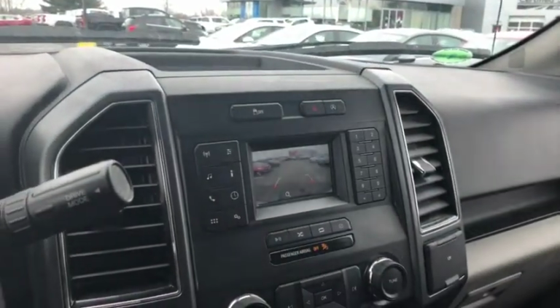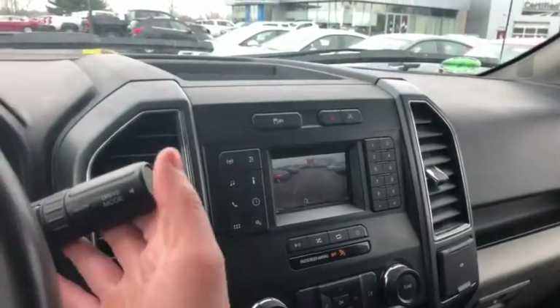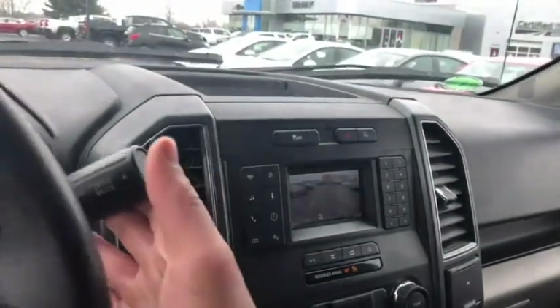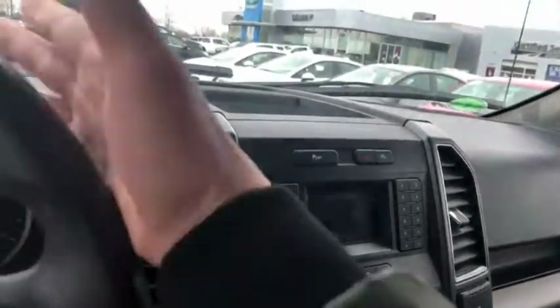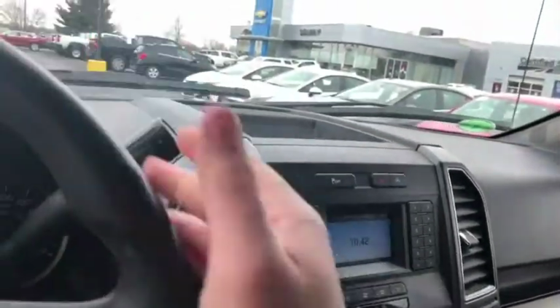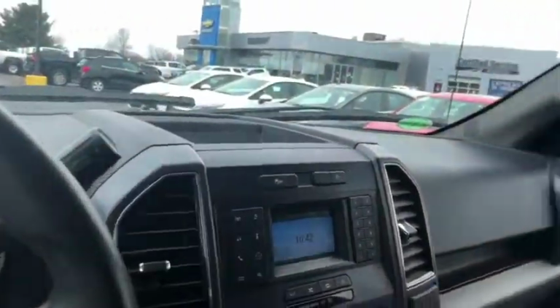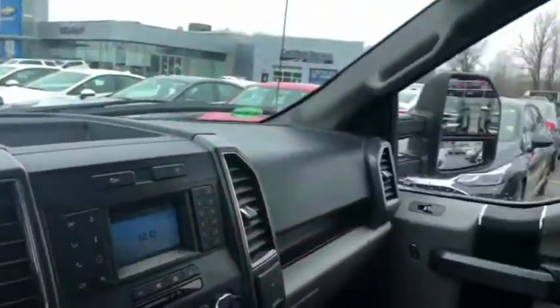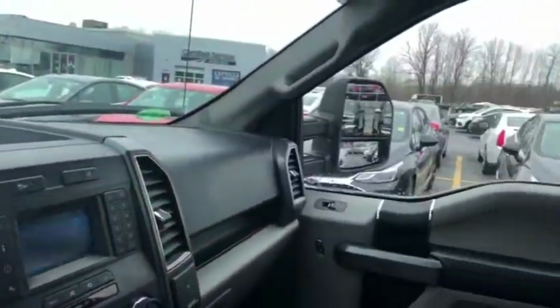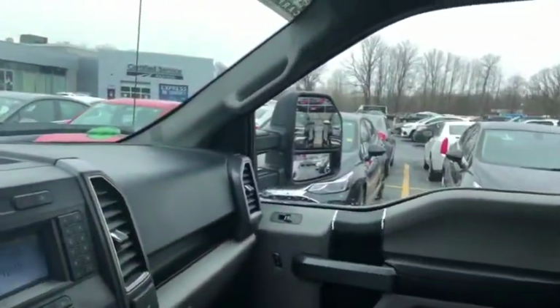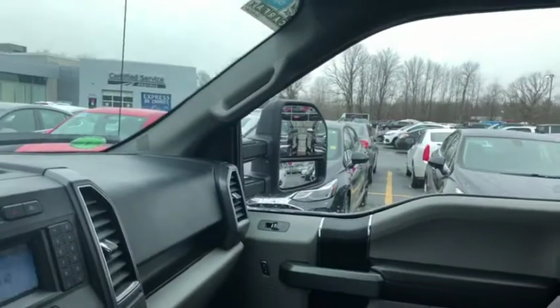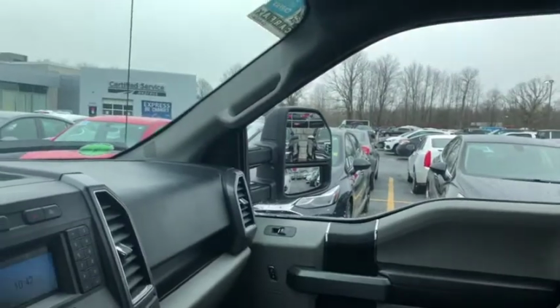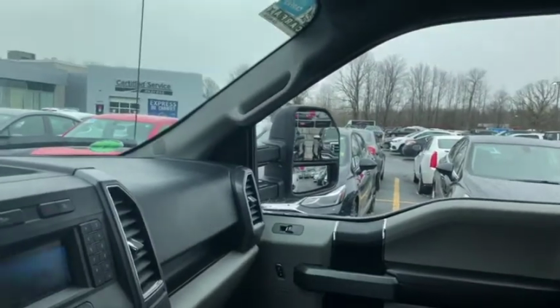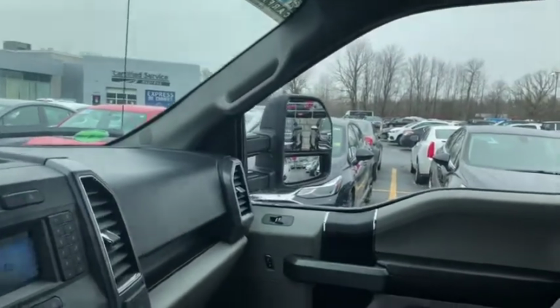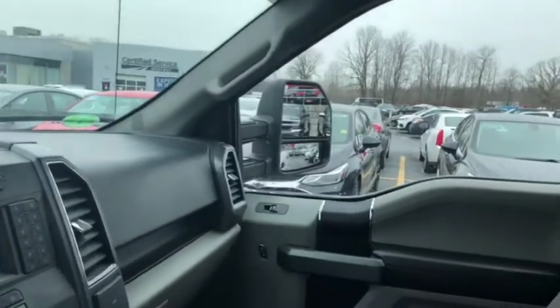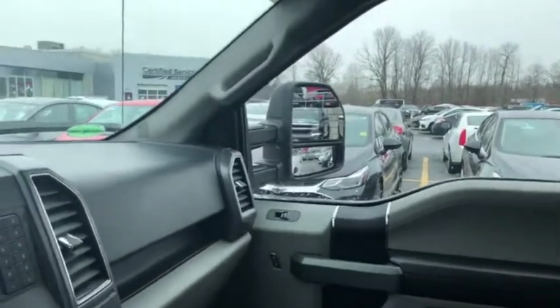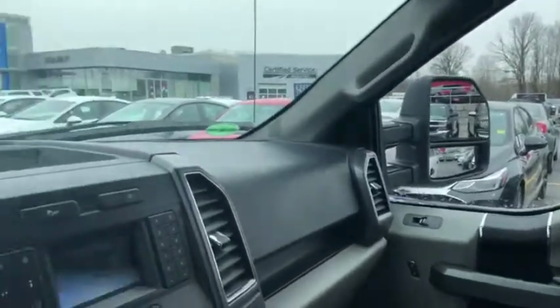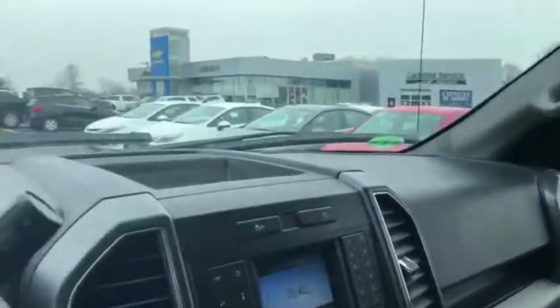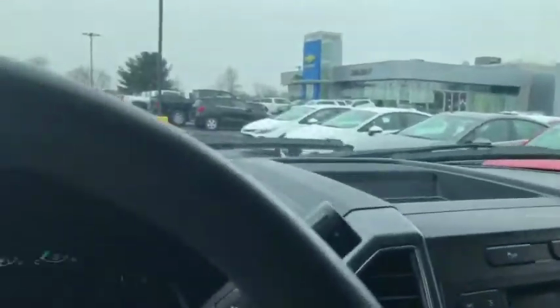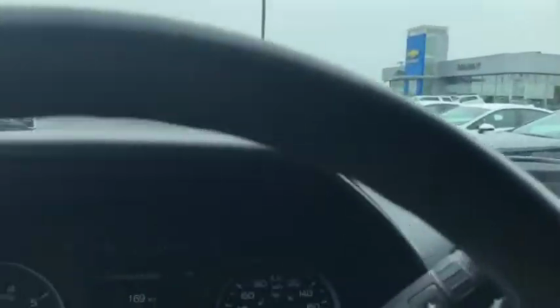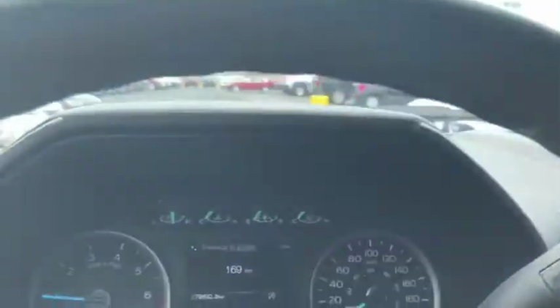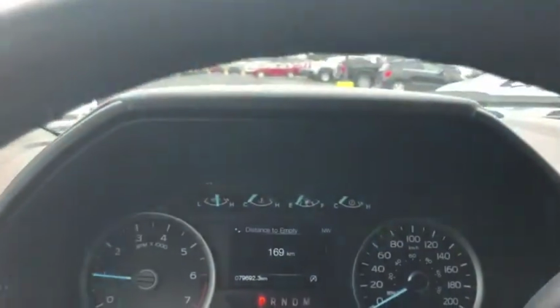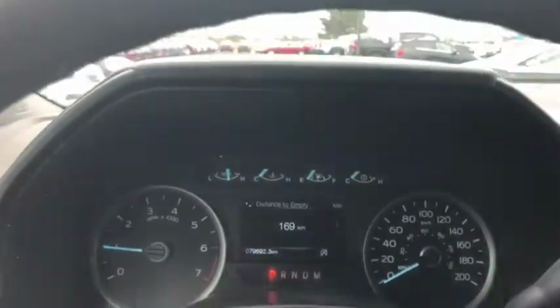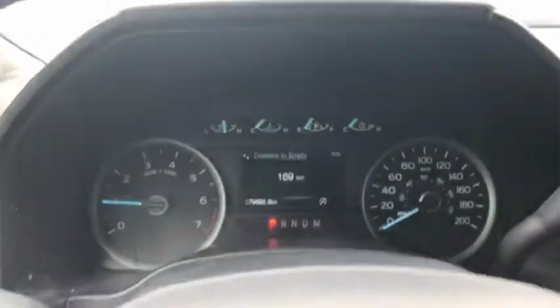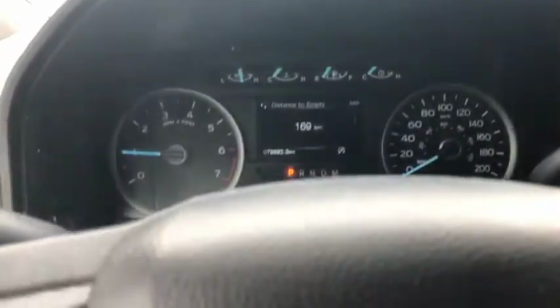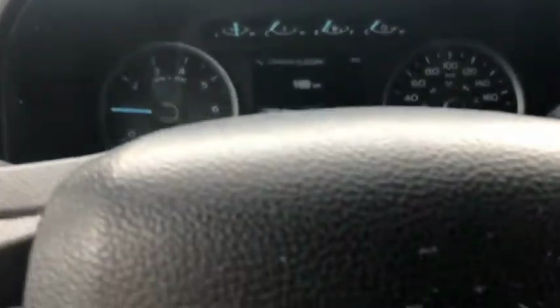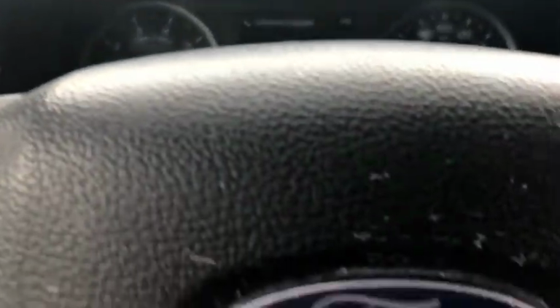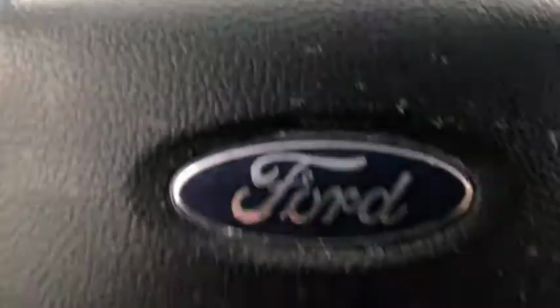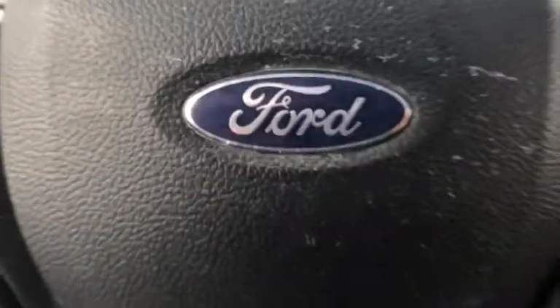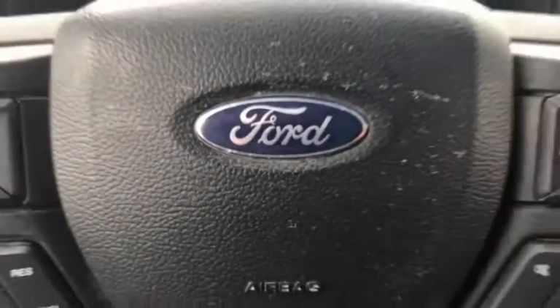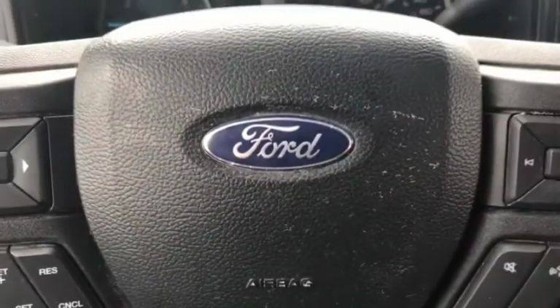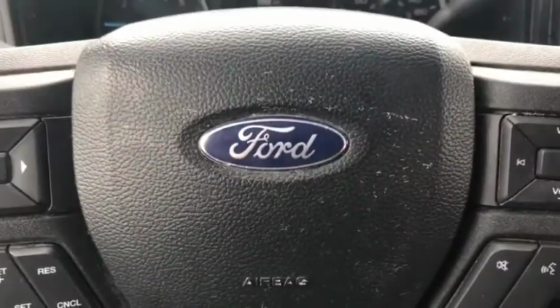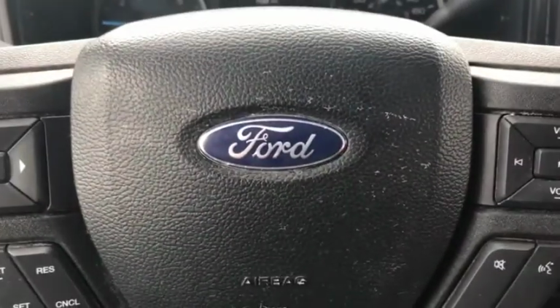We like to do these videos to show full transparency of our vehicles. You can shop this unit or any of our other units online 24/7 at www.cygm.com. Thank you.